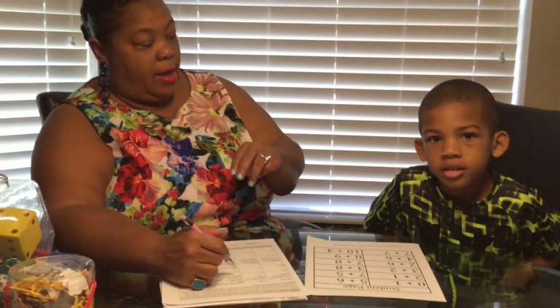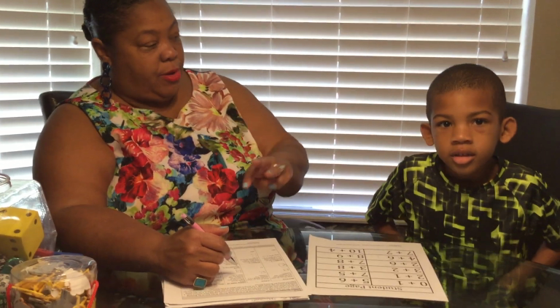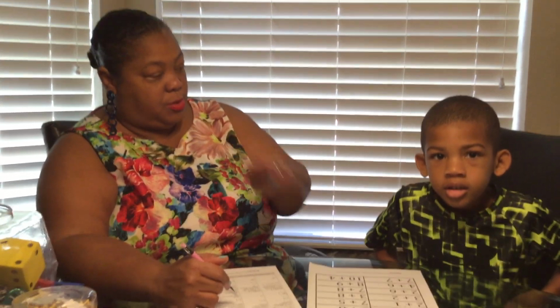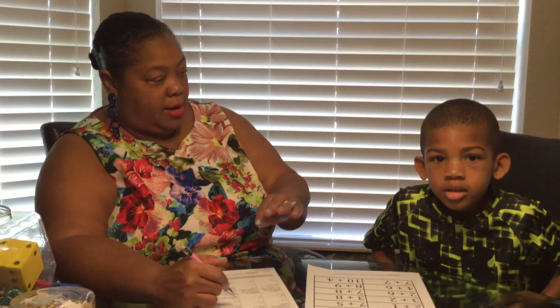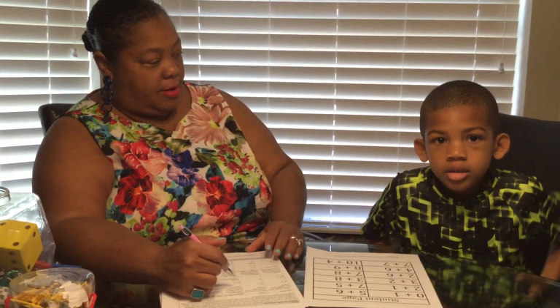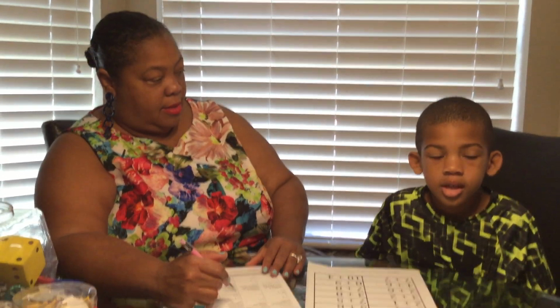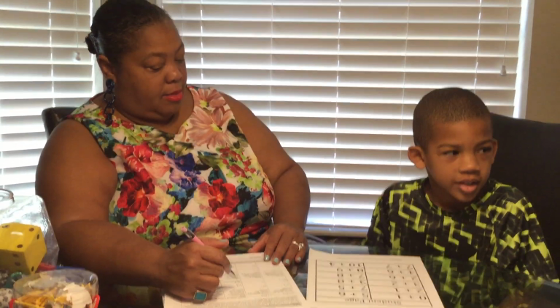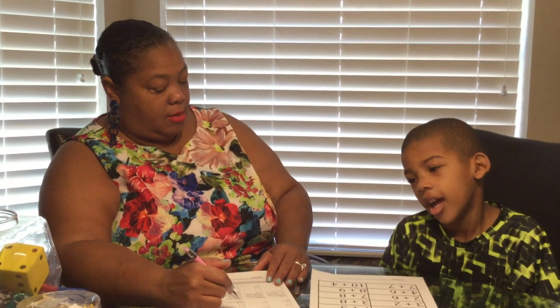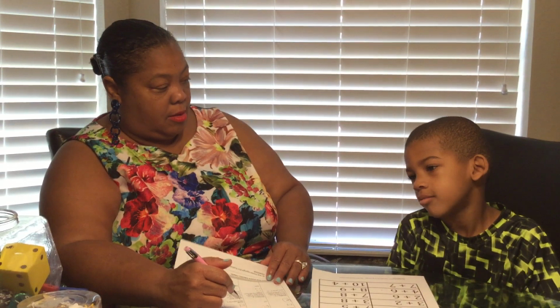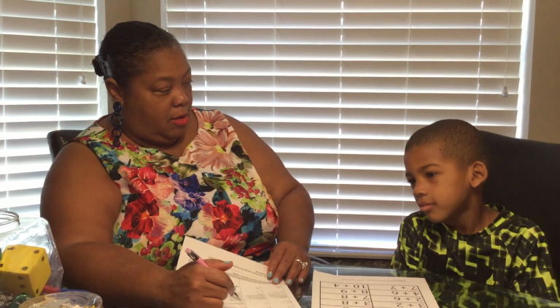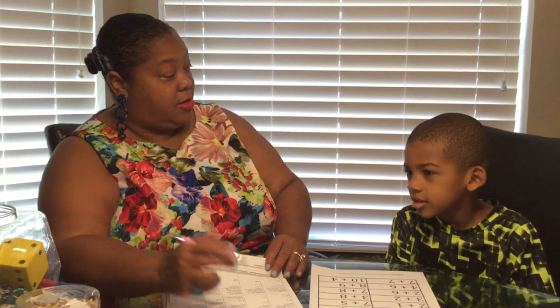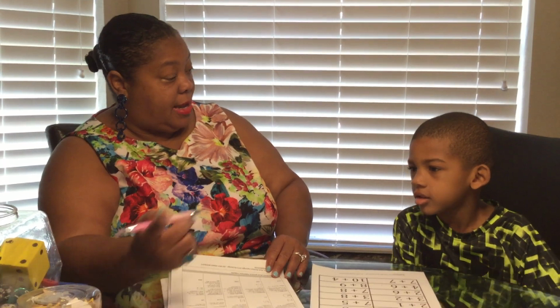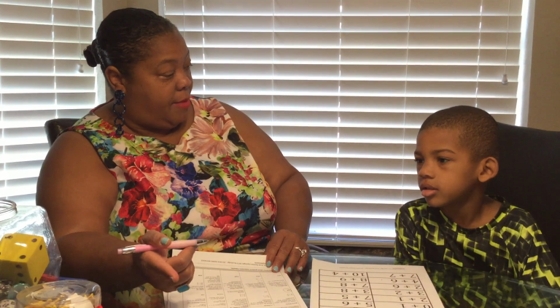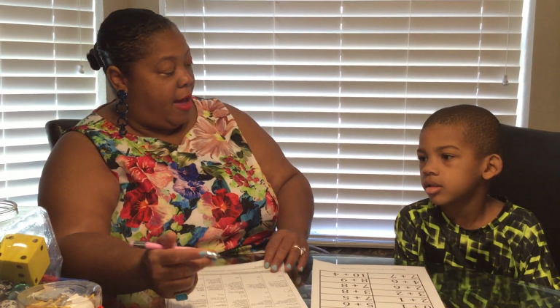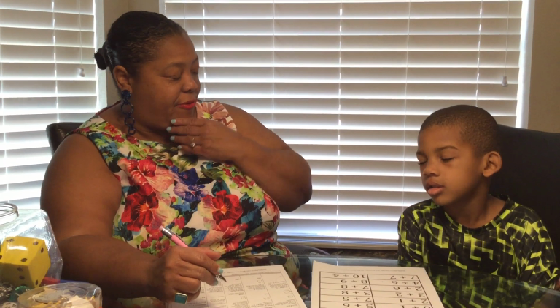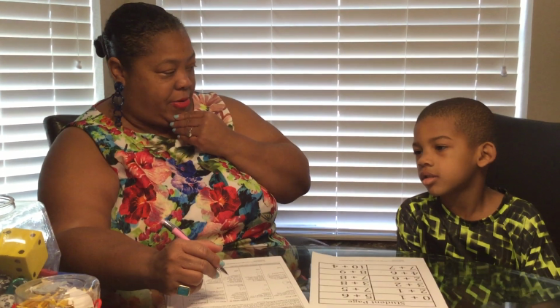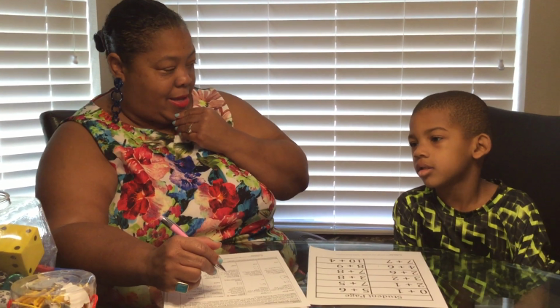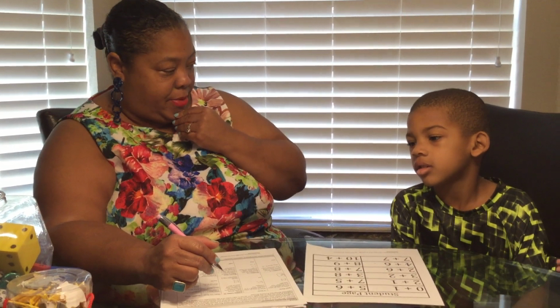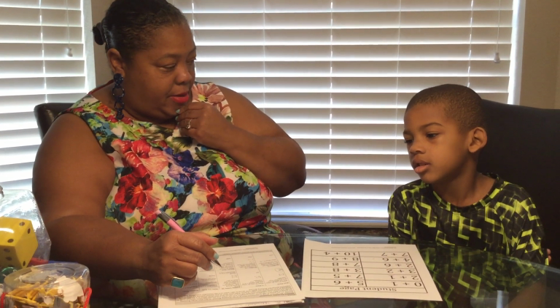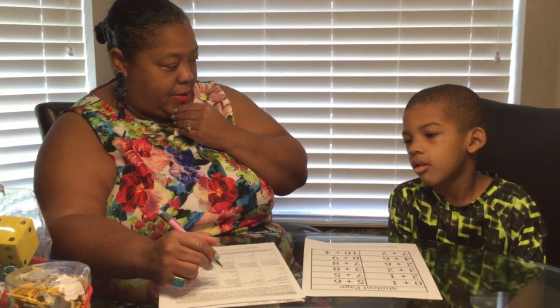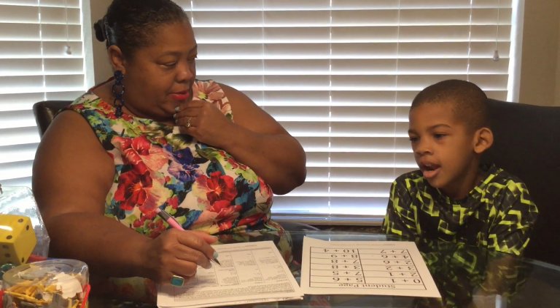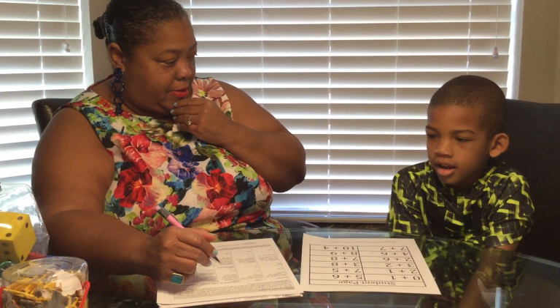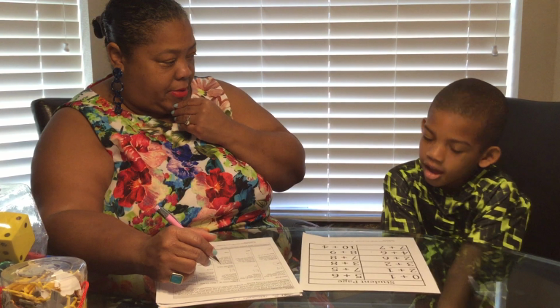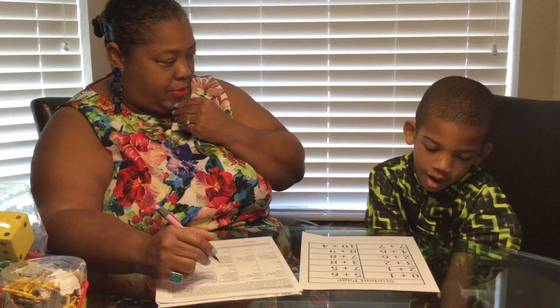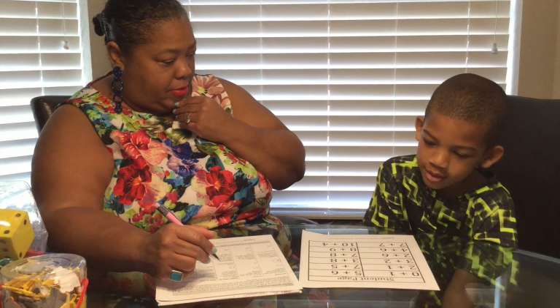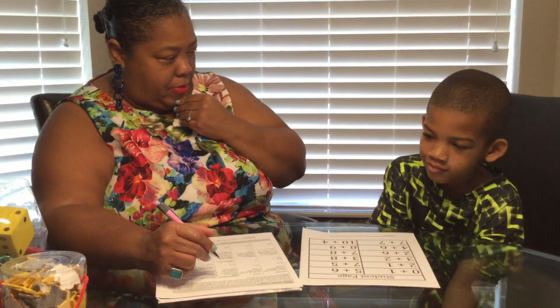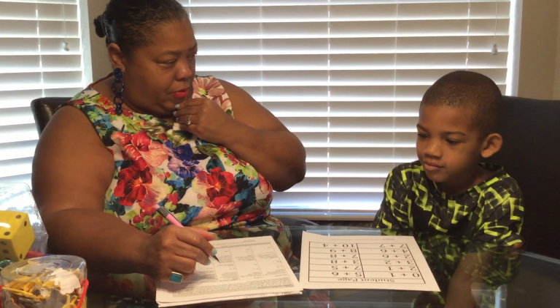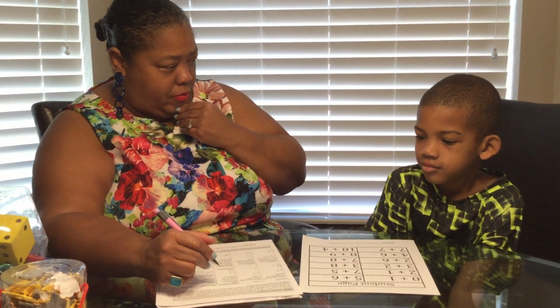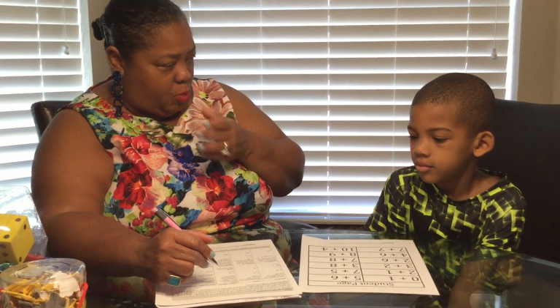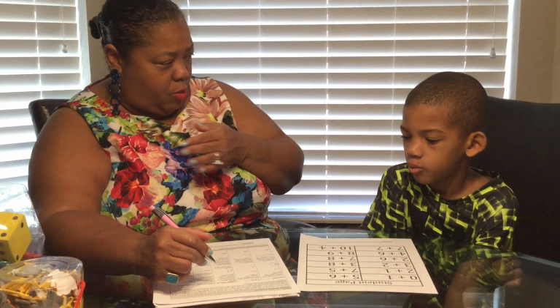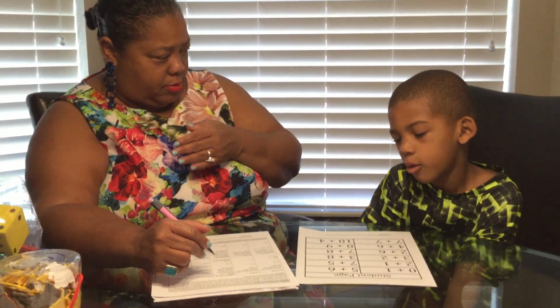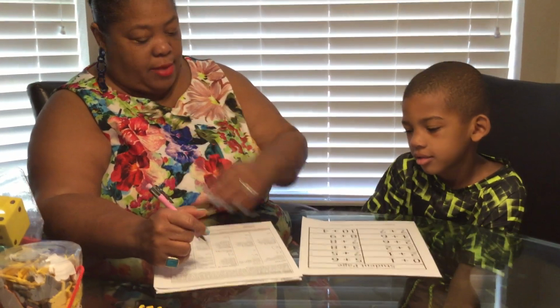That would be a three. Okay. Or three plus one. And that means you add up. Okay. So, you're counting up. How far are you adding up? Just one more. One more. Okay.